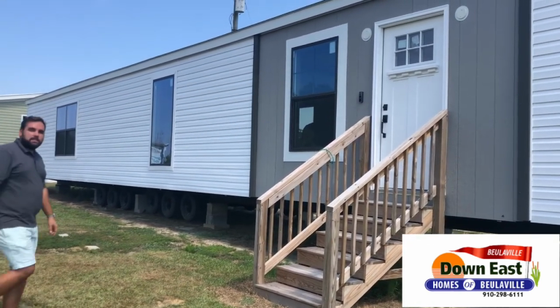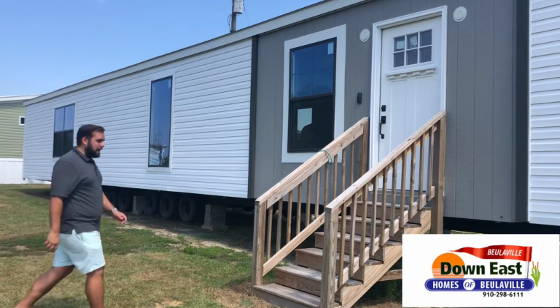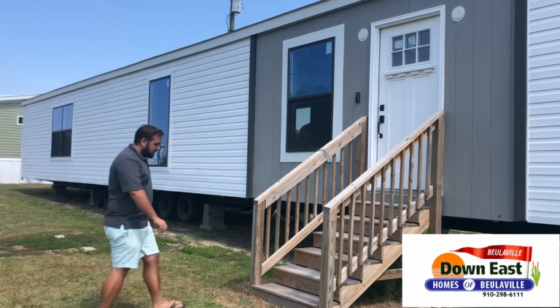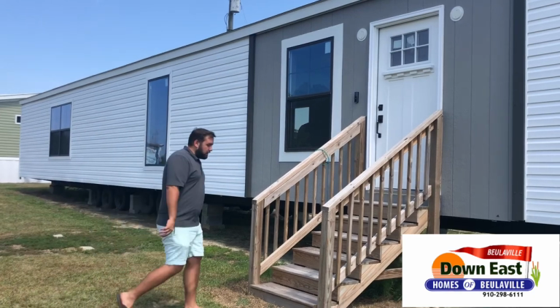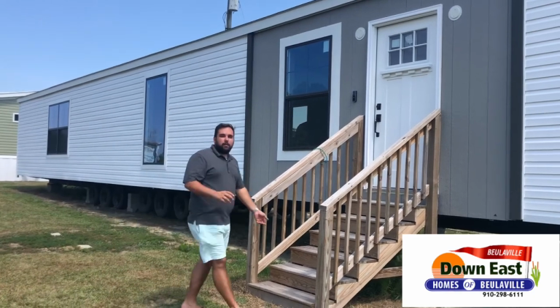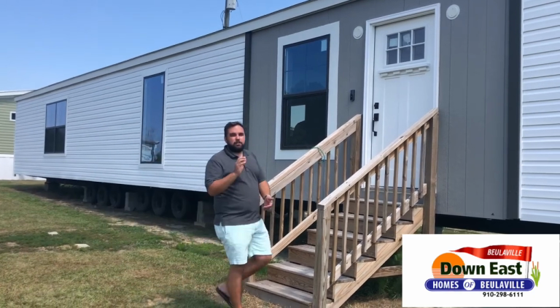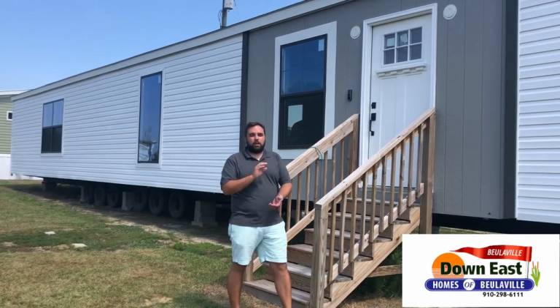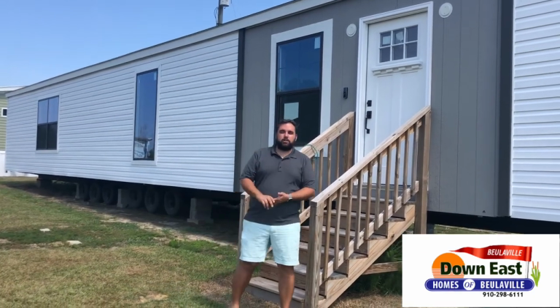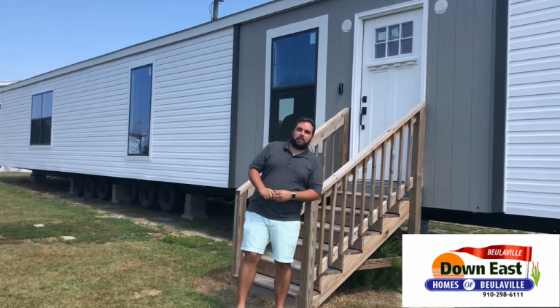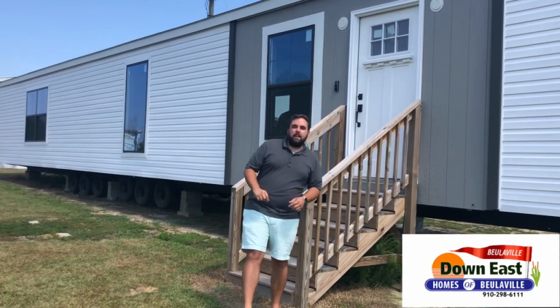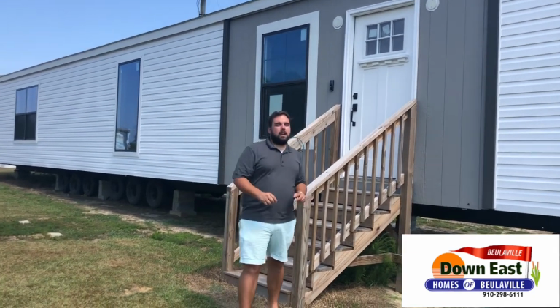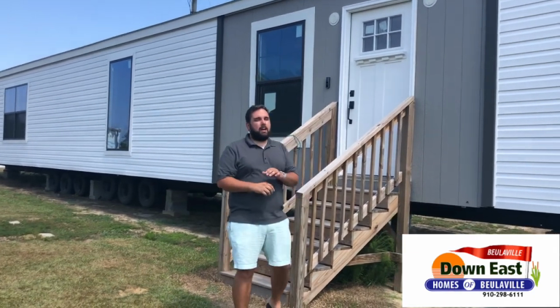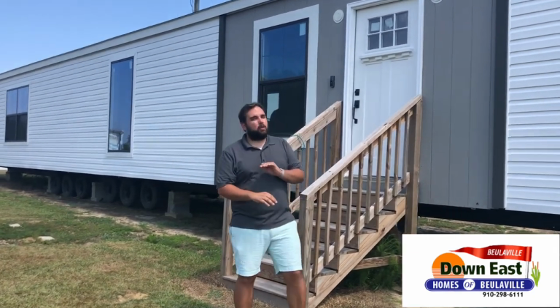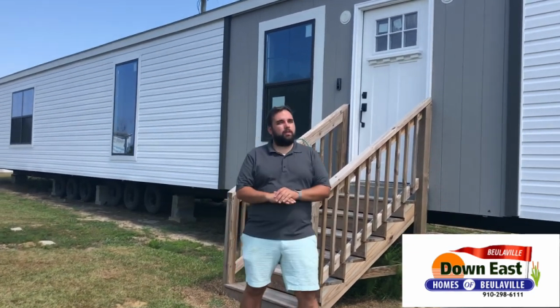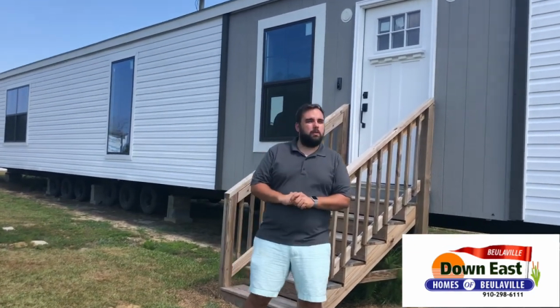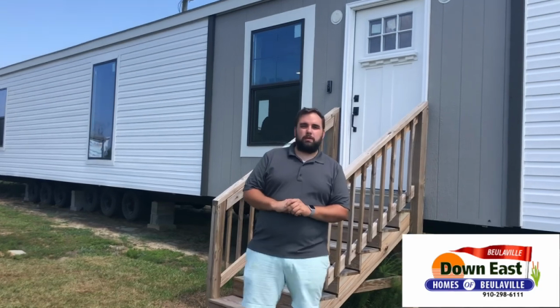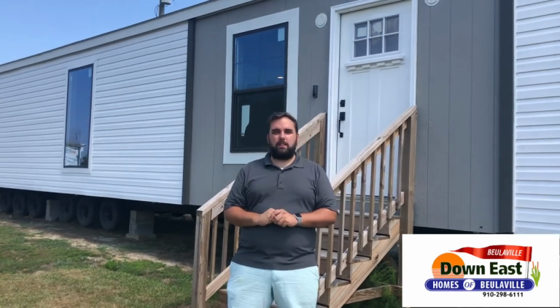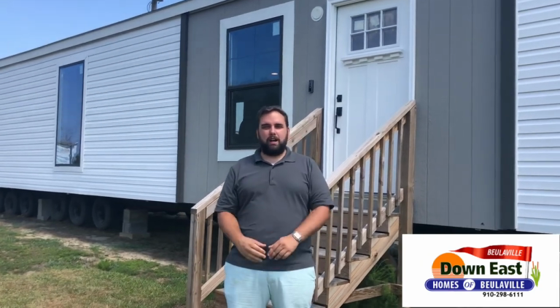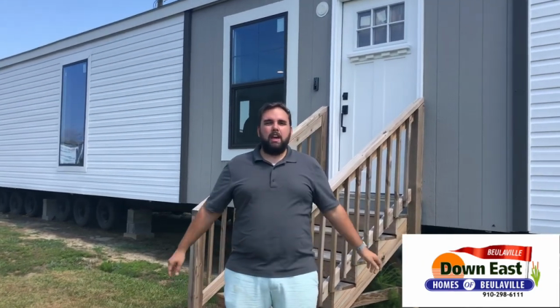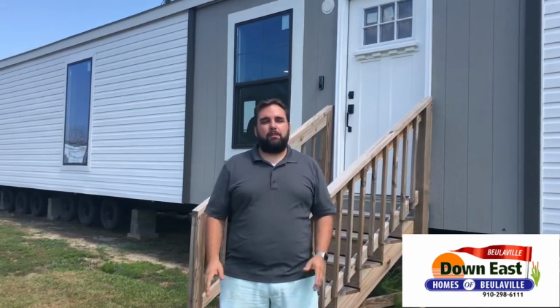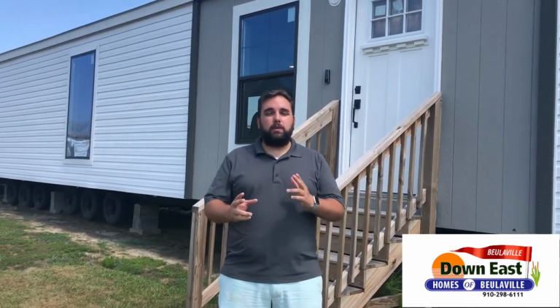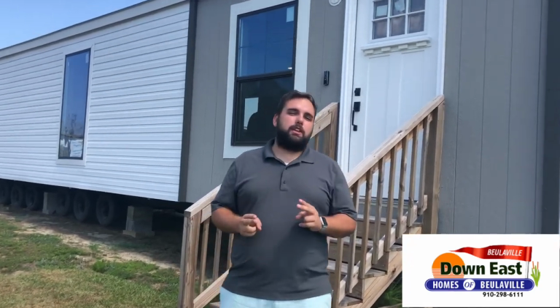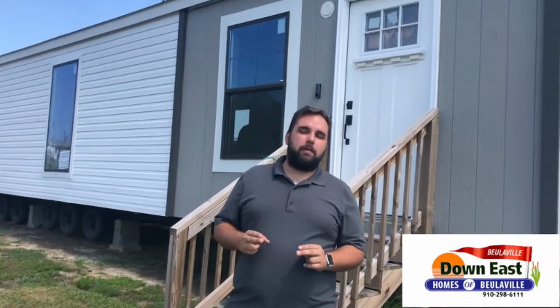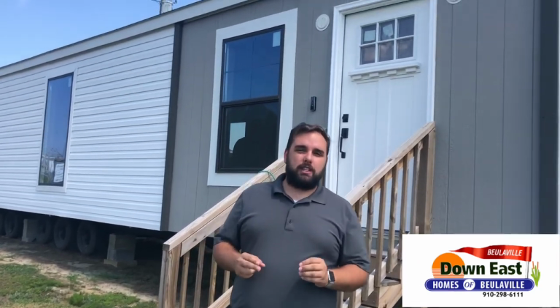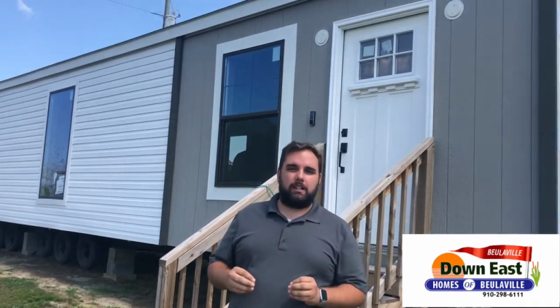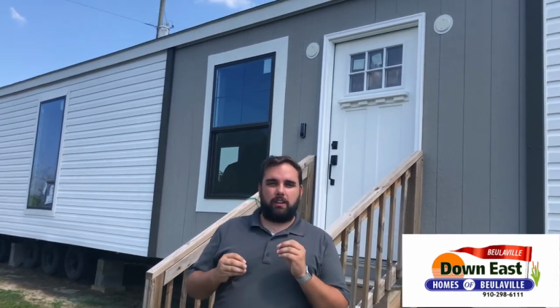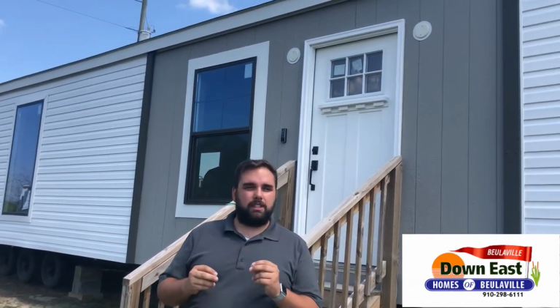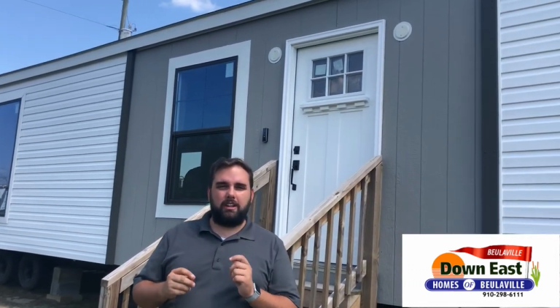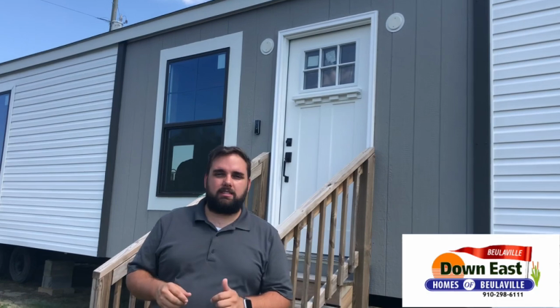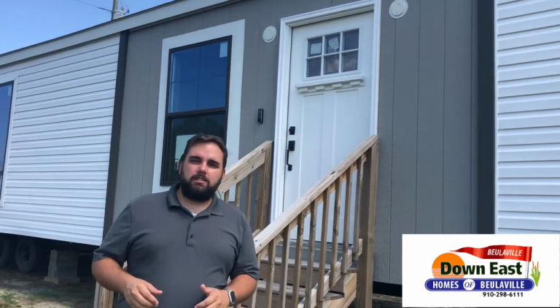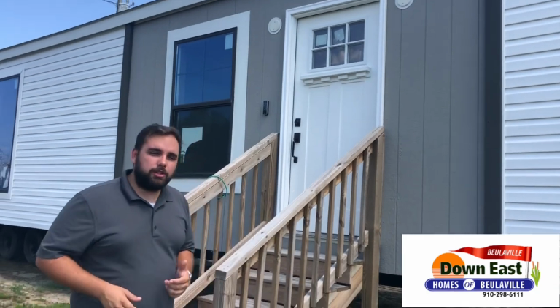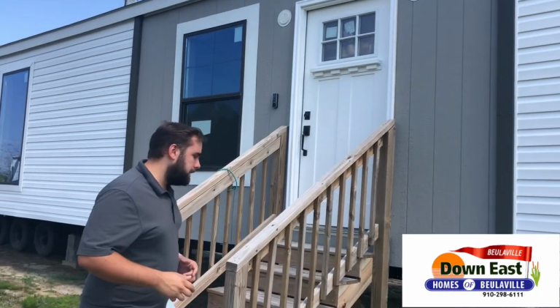Welcome to Tour Tuesday! We have quite a few homes to show this month, but first we want to start with our farmhouse single-wide called the Cavalier. Follow me.